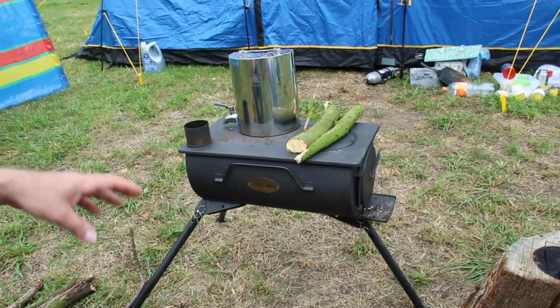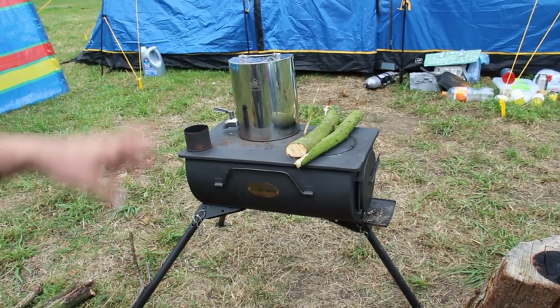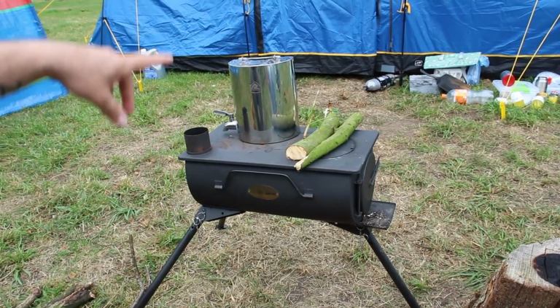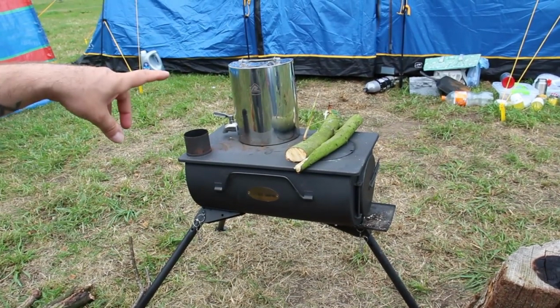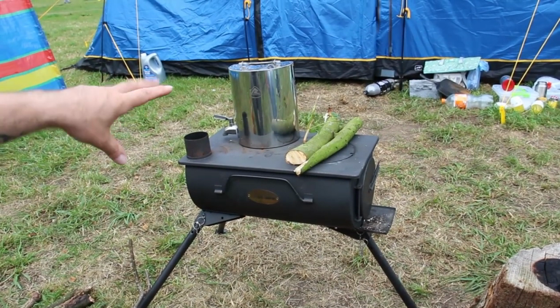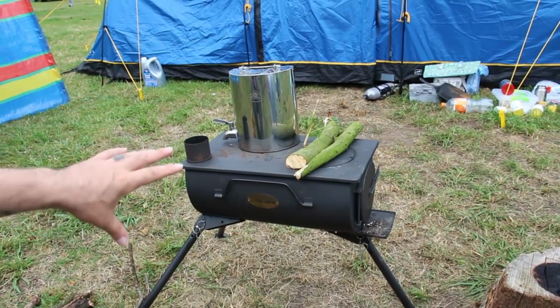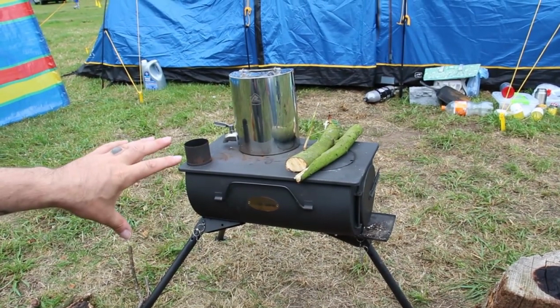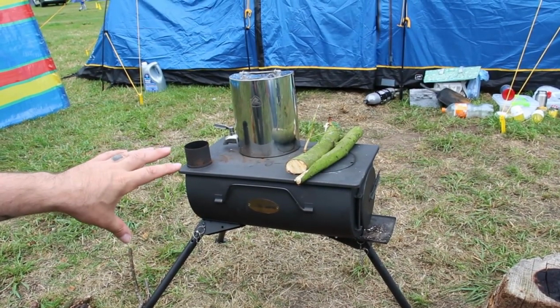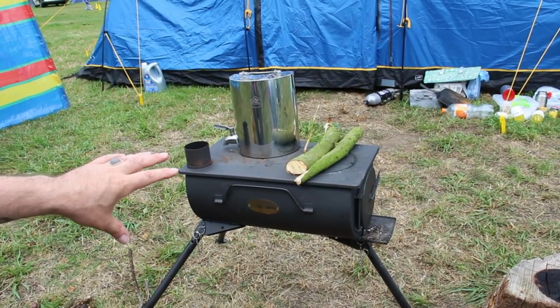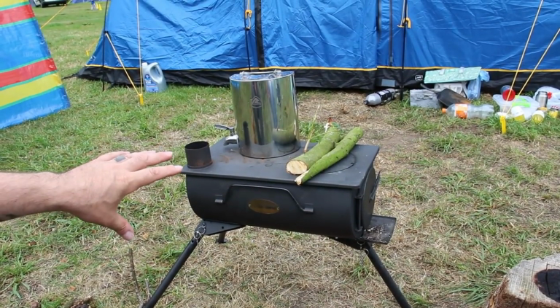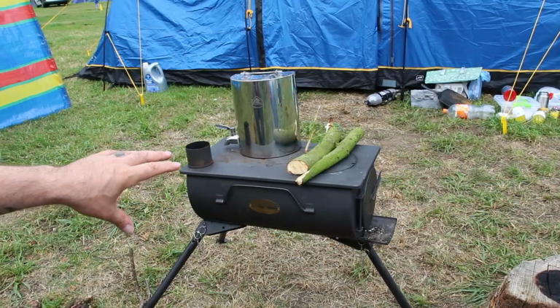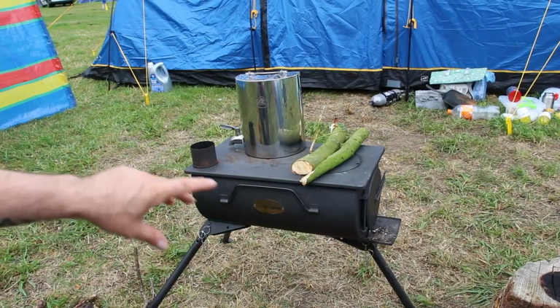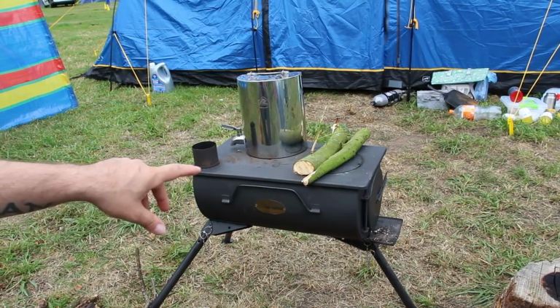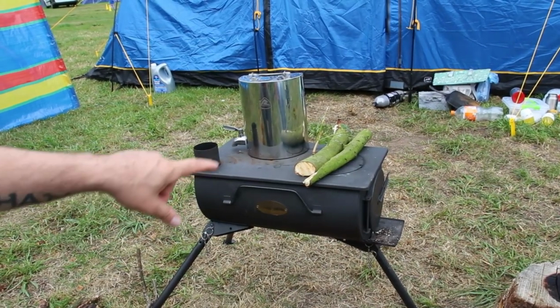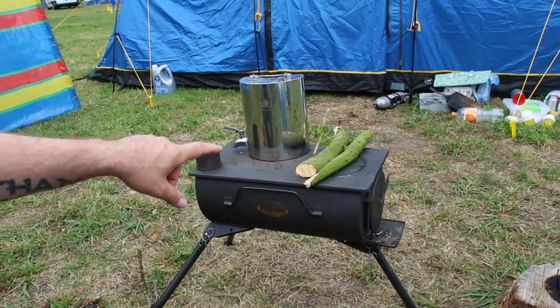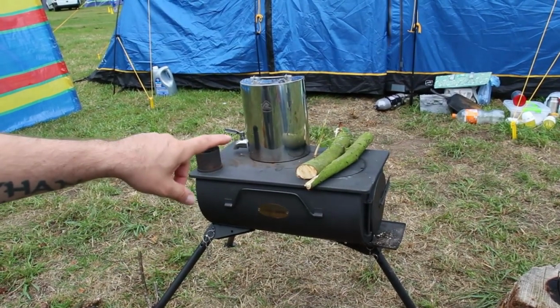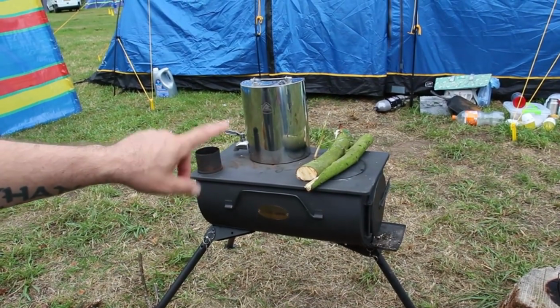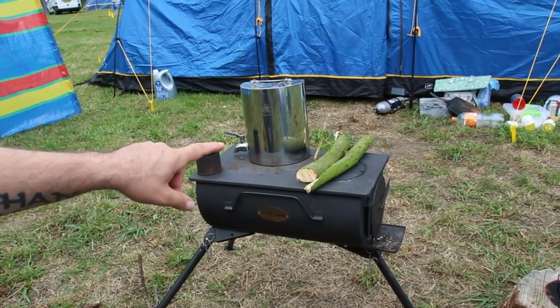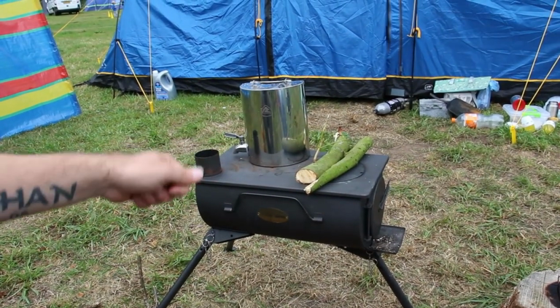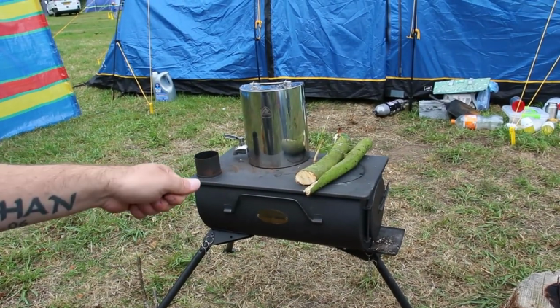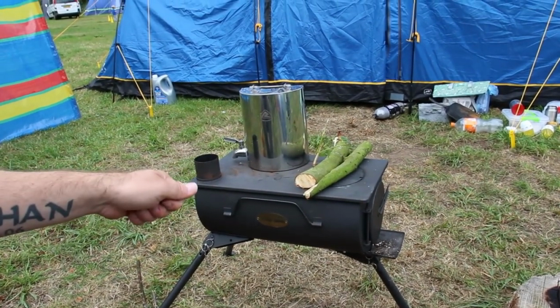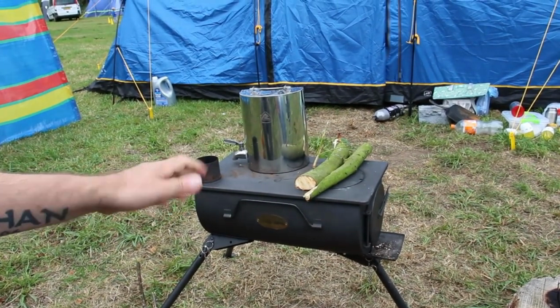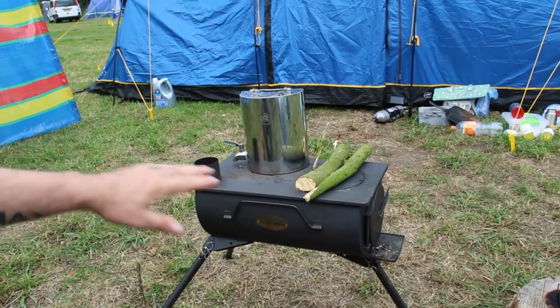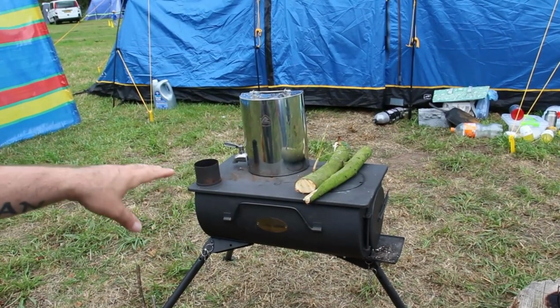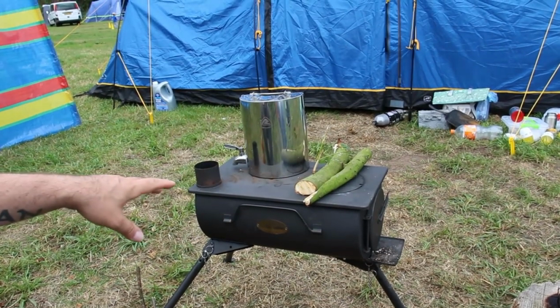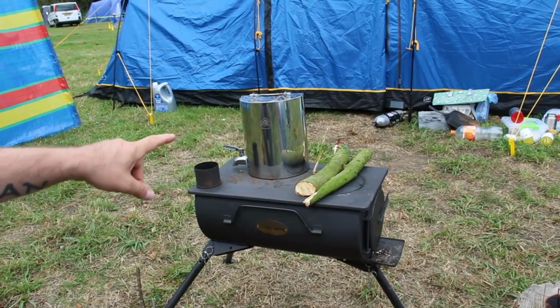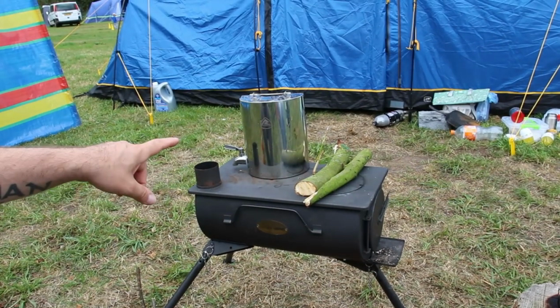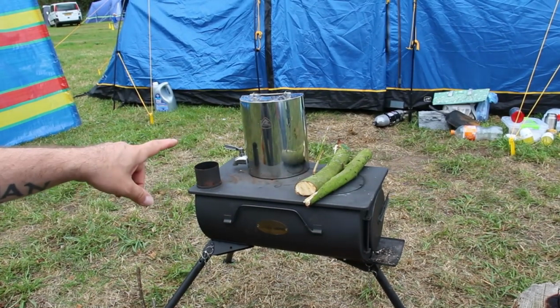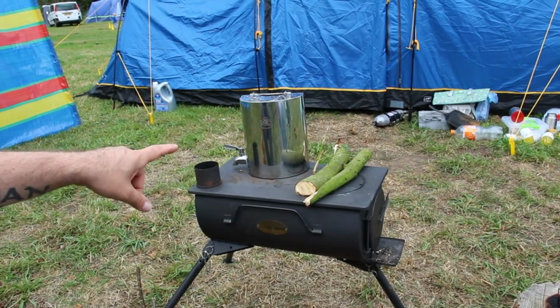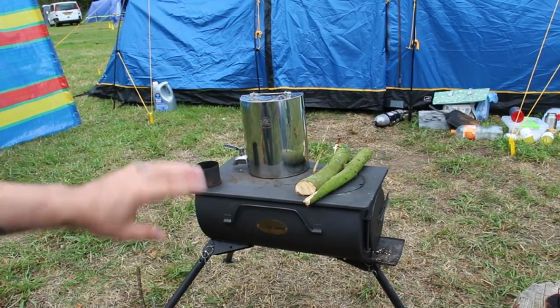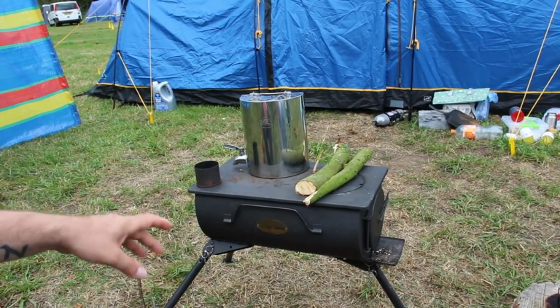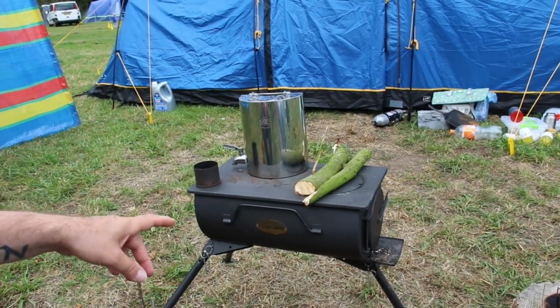My girlfriend sits on the other side and it gives off a good amount of heat for in the evenings. Easy to feed — we open the top lid off to toast marshmallows, cook food on it, and also we boiled our water with it. So that's doing excellent.